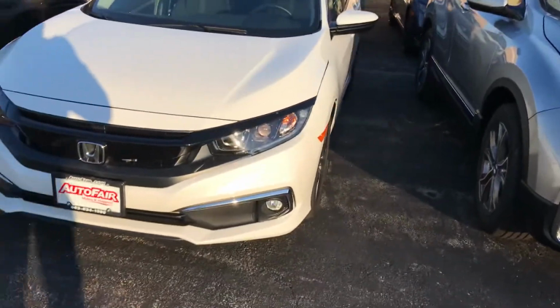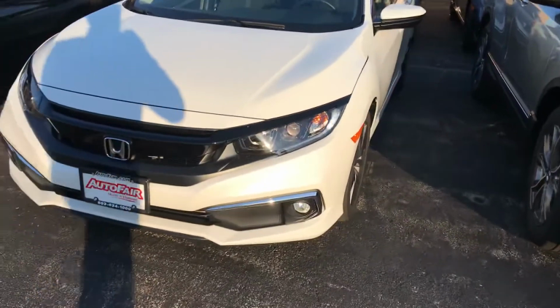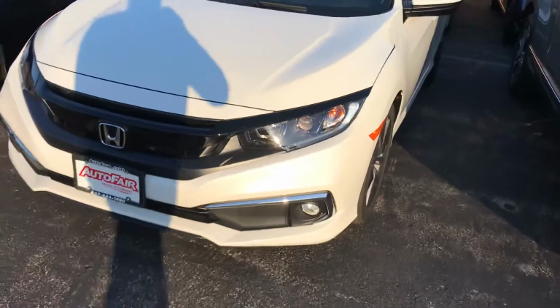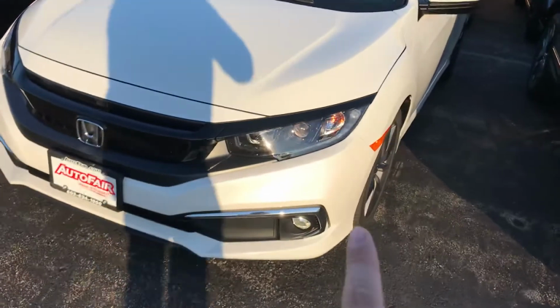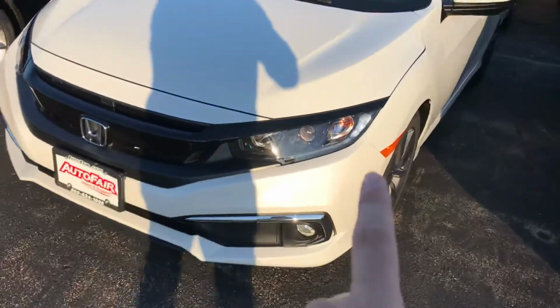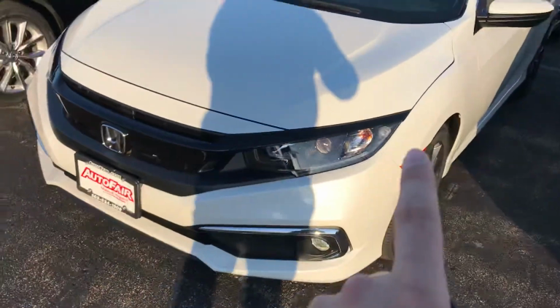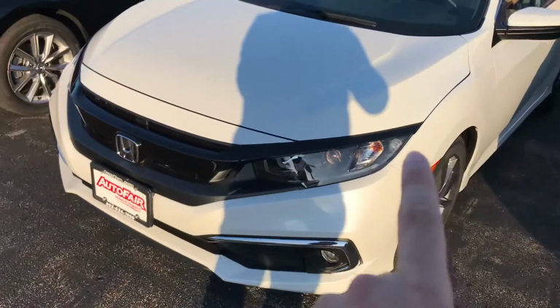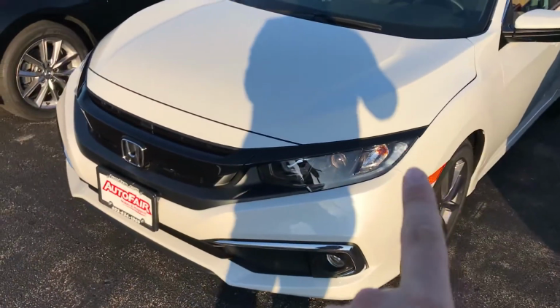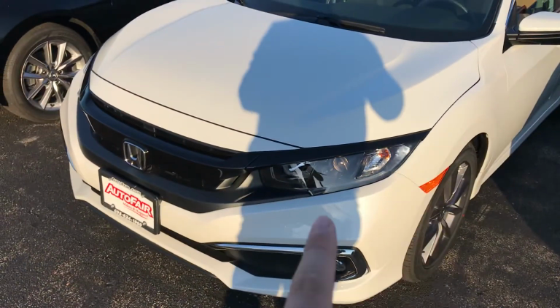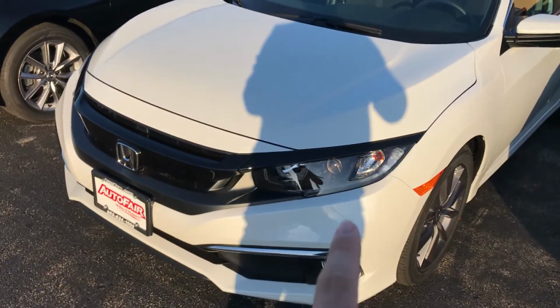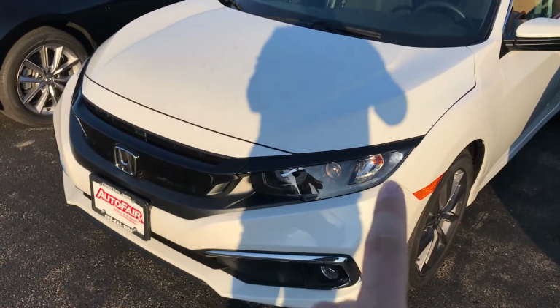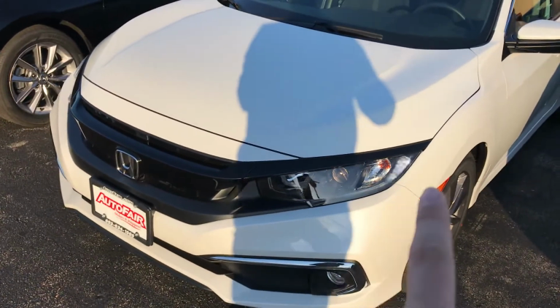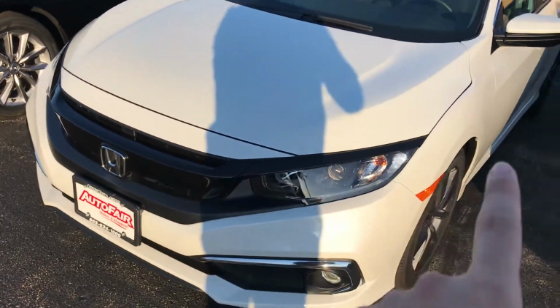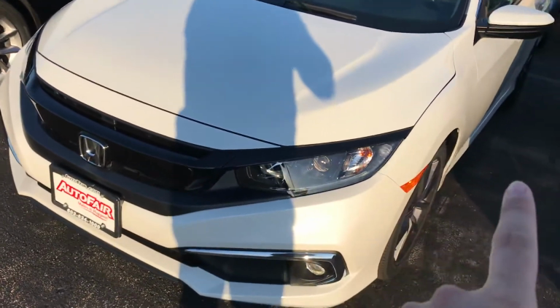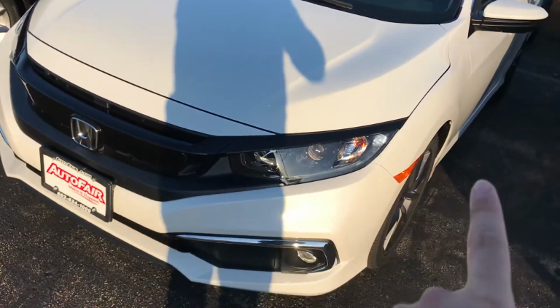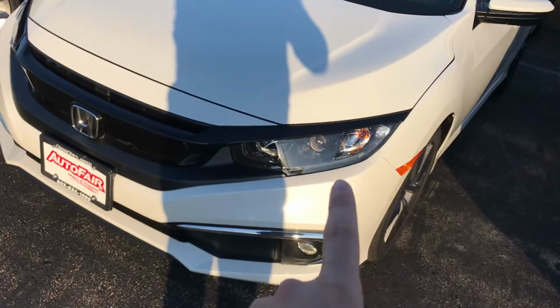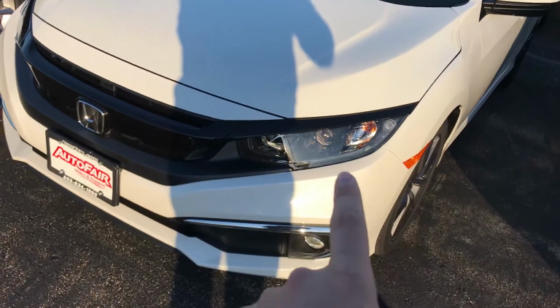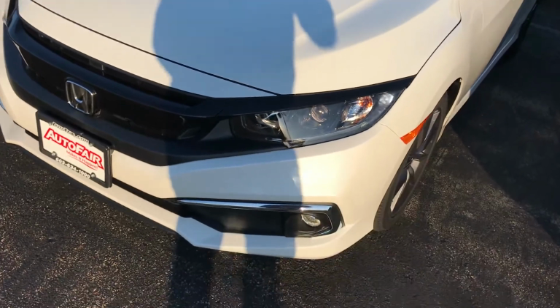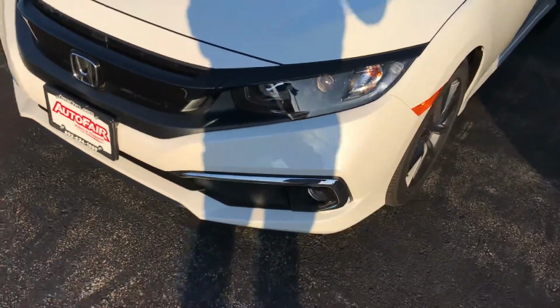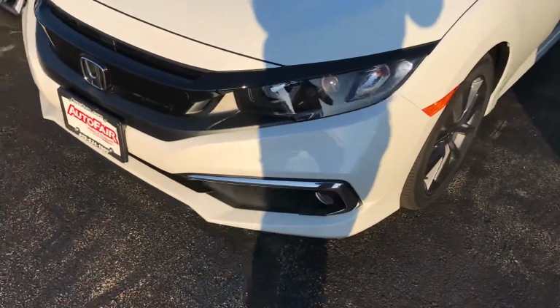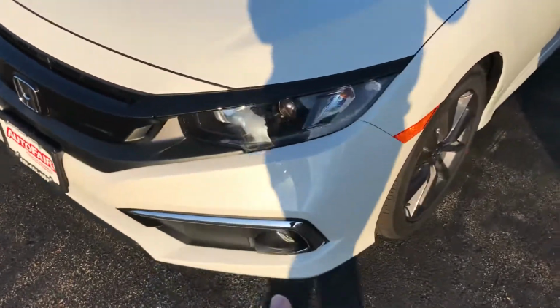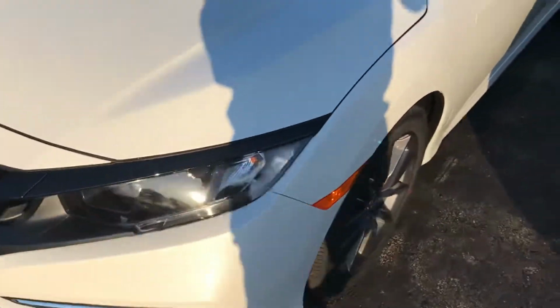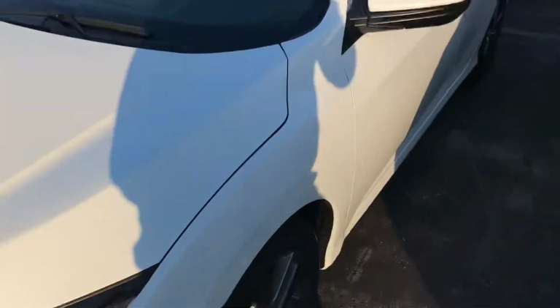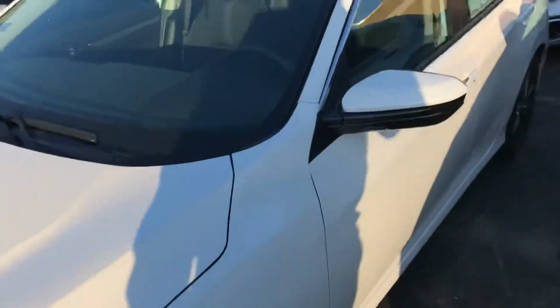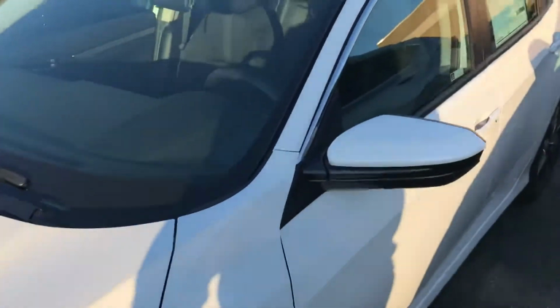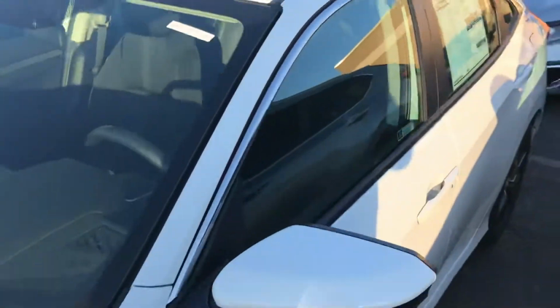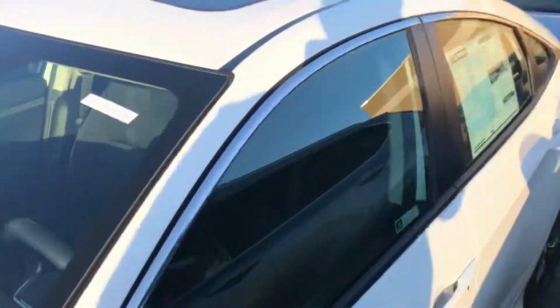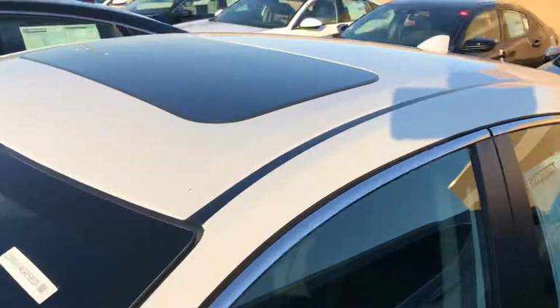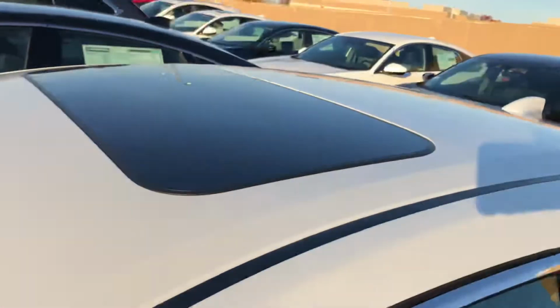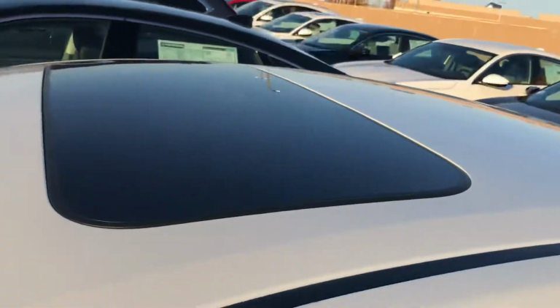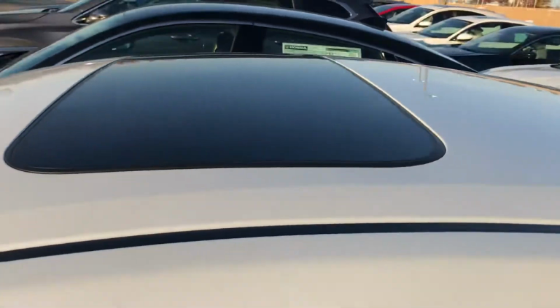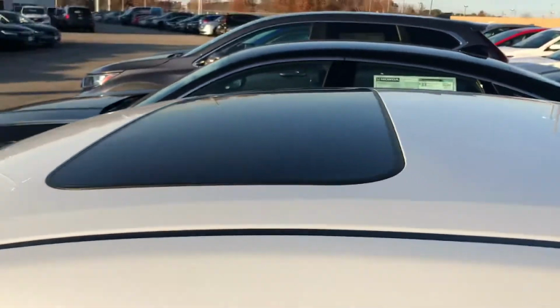Right up at the front, you have your daytime LED lights. They are going to look a little bit weird on video, but they are solid white on here. Your fog lights are at the bottom. Taking a look at the inside as well, you do have a moon roof at the top.